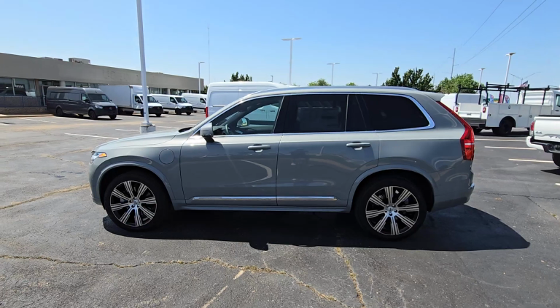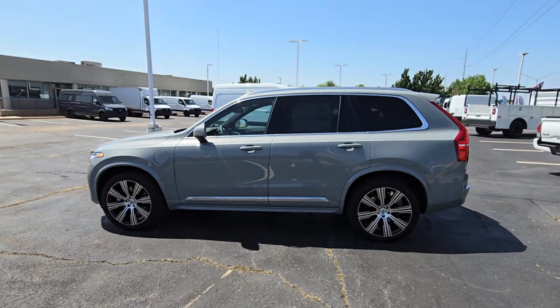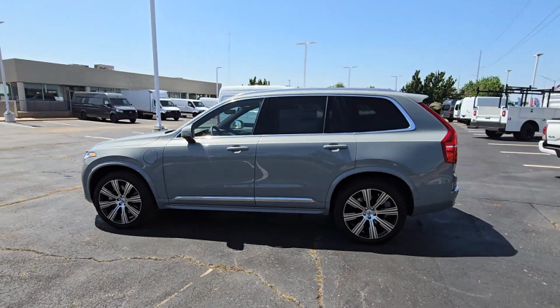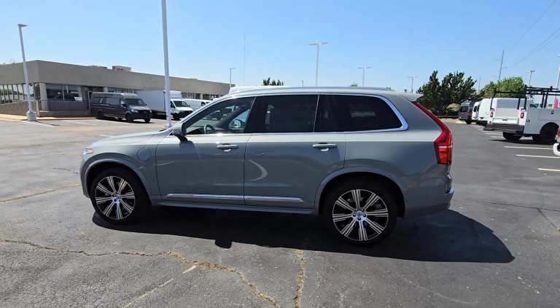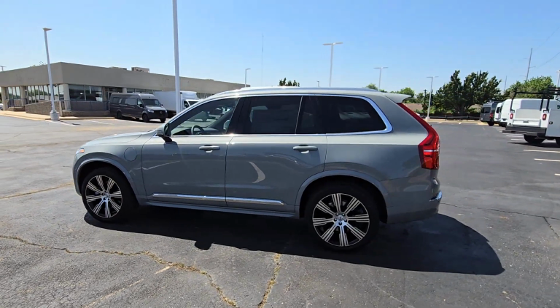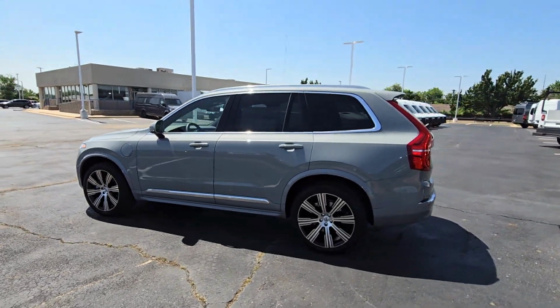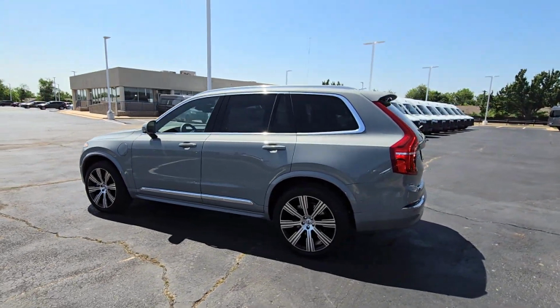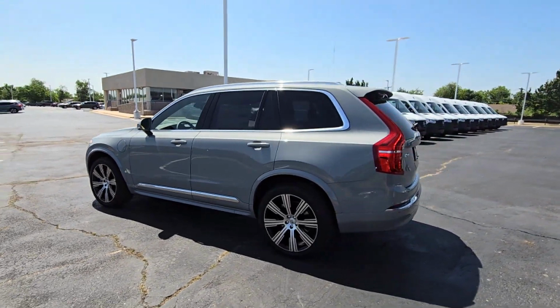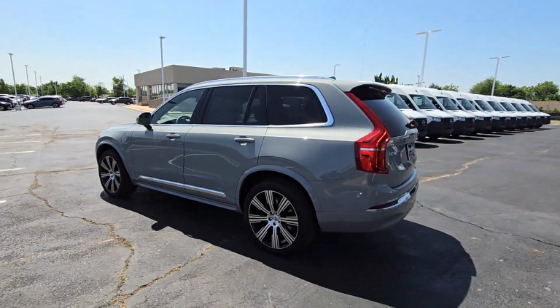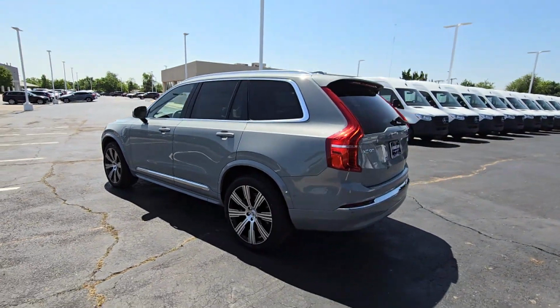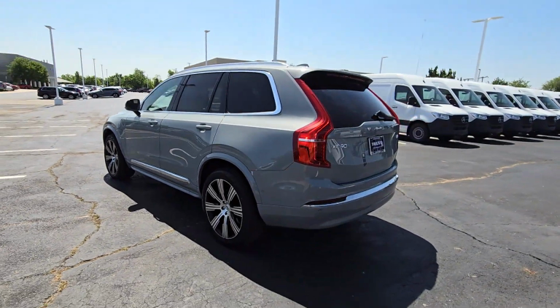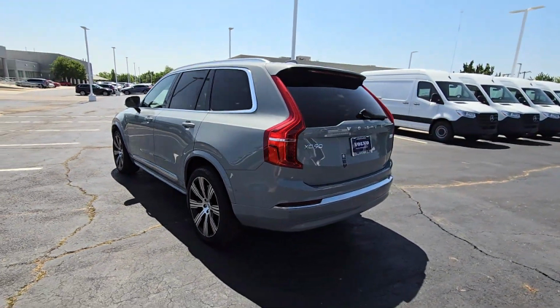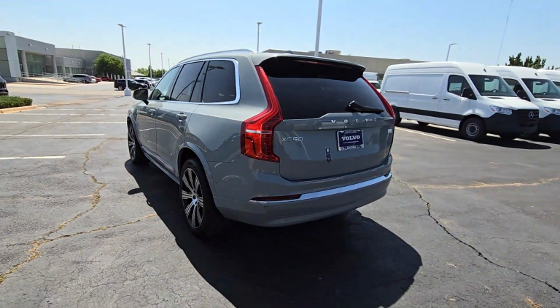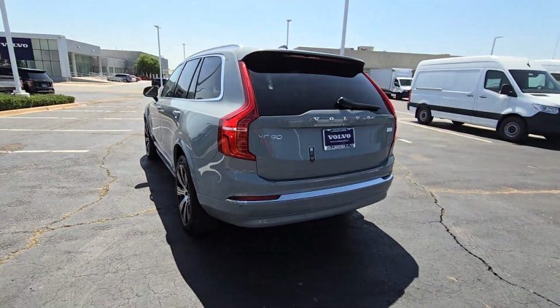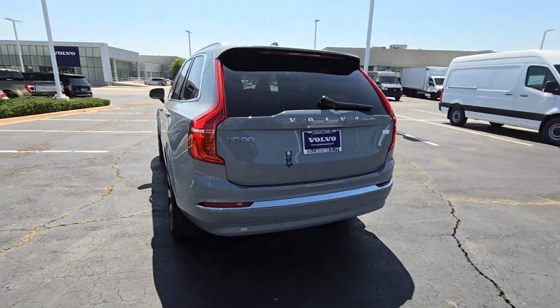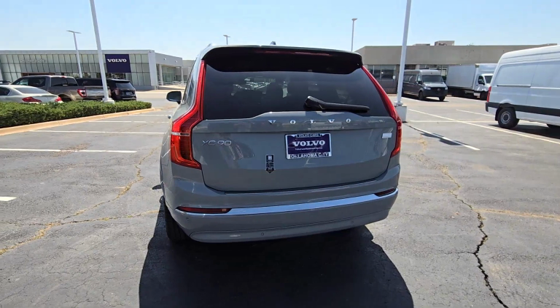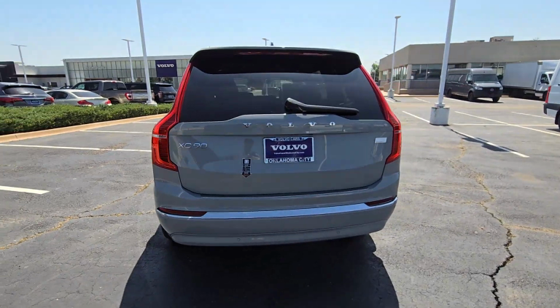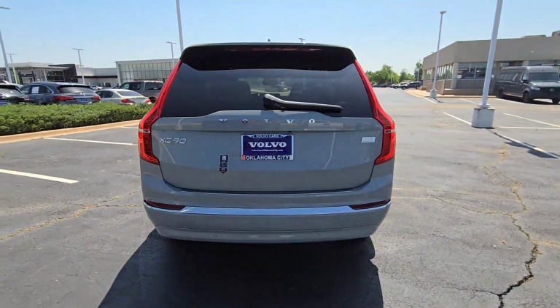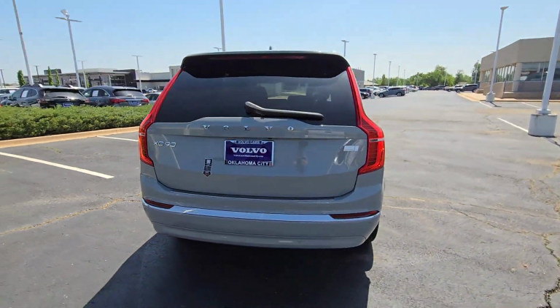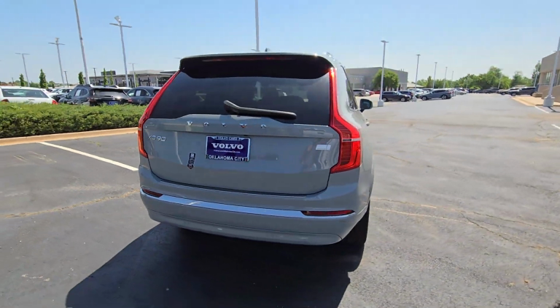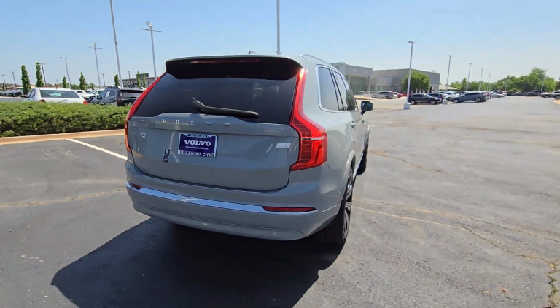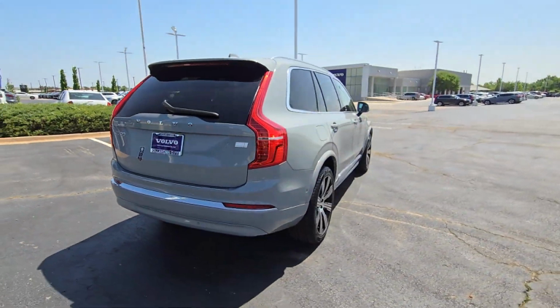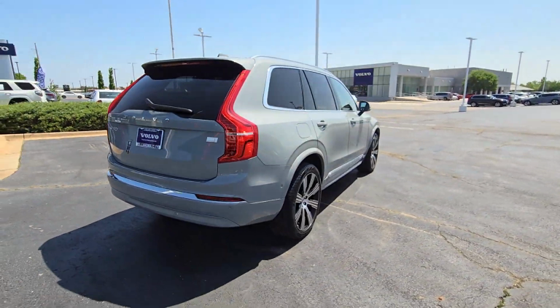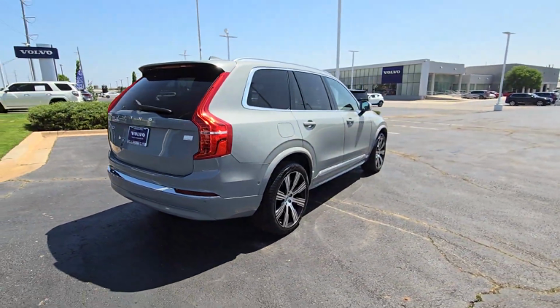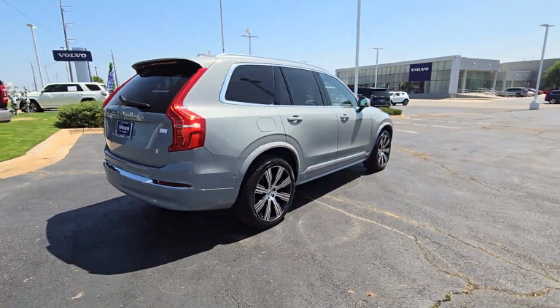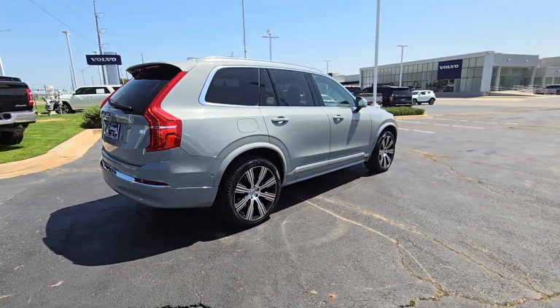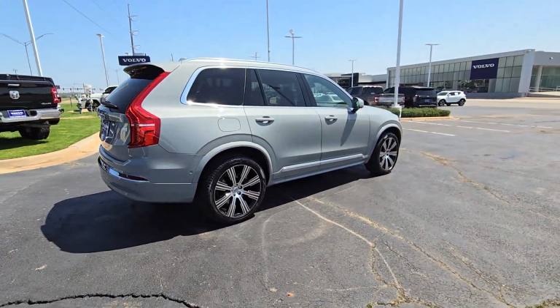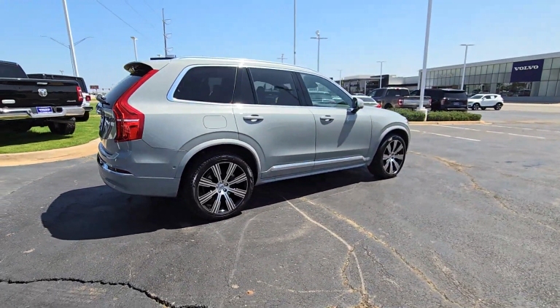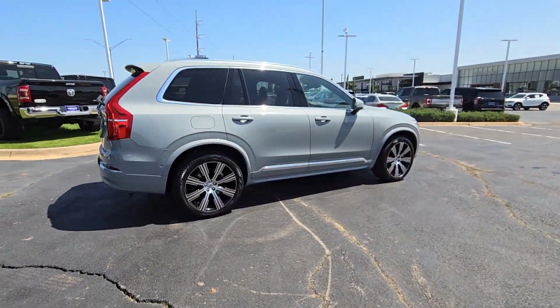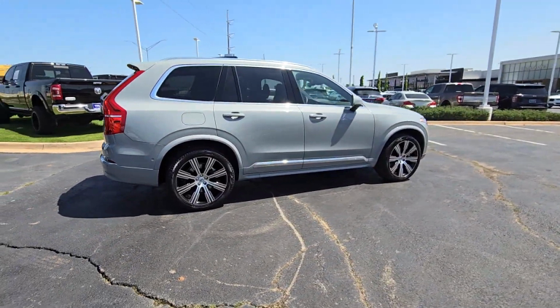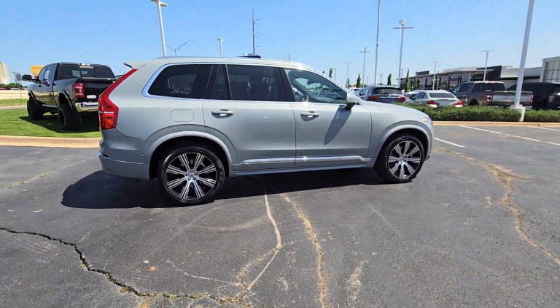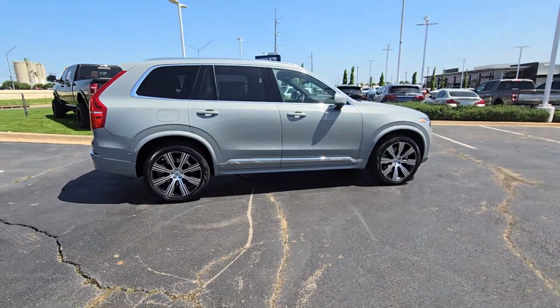Get into the 2024 Volvo XC90. Here's an elegantly styled XC90 that's supremely comfortable, secure, and satisfying to drive.